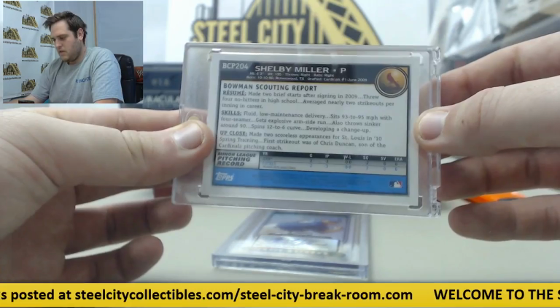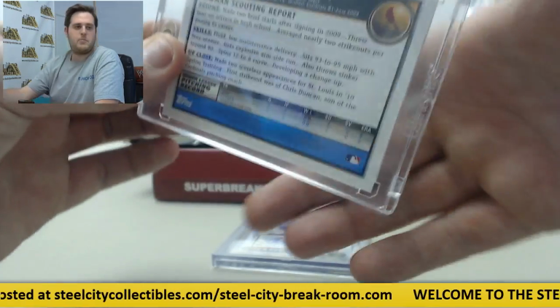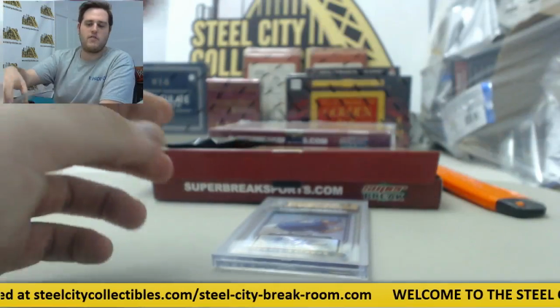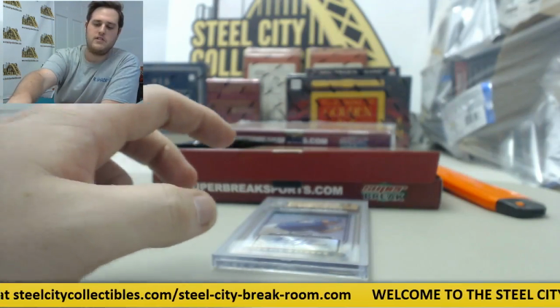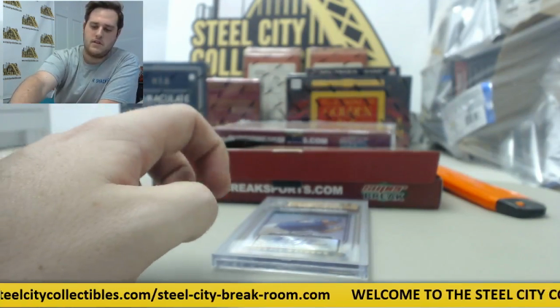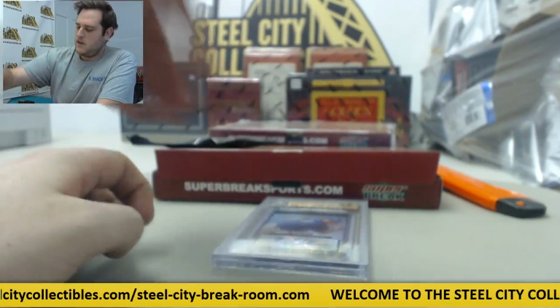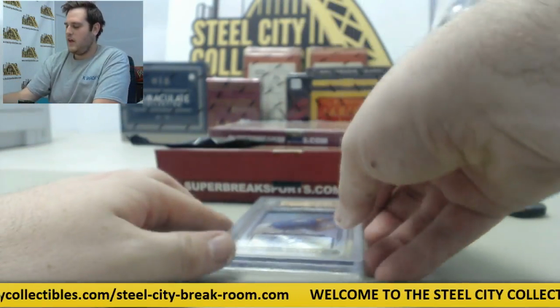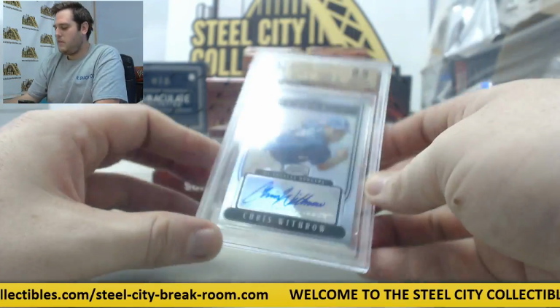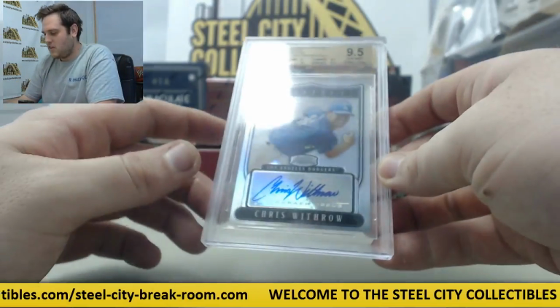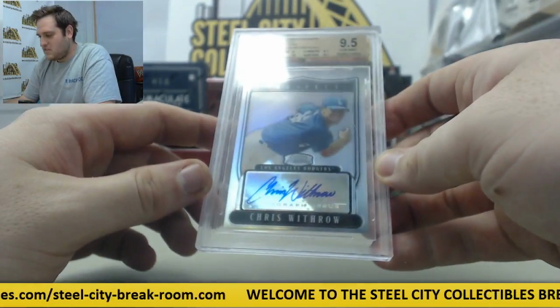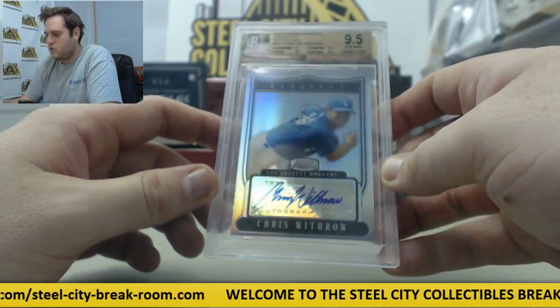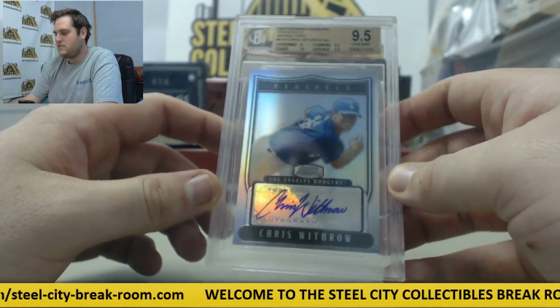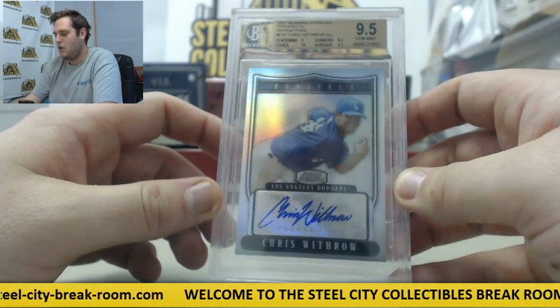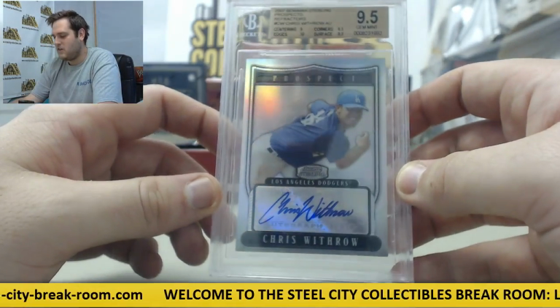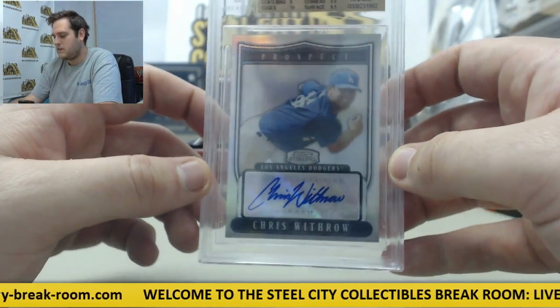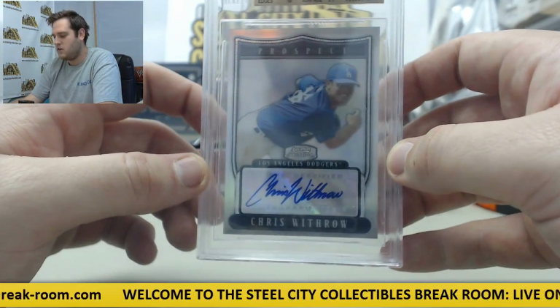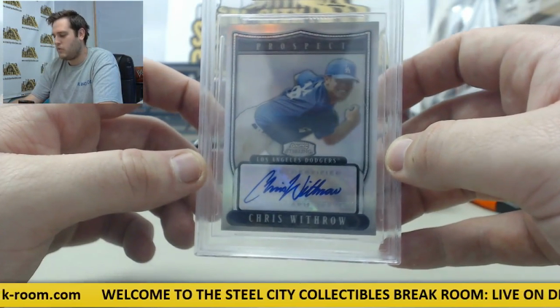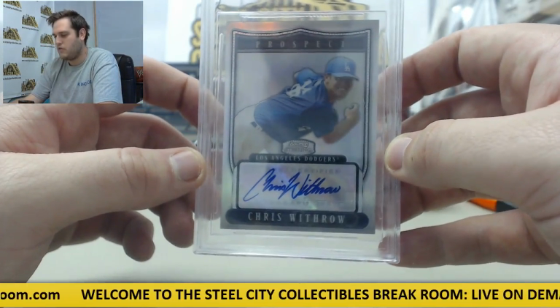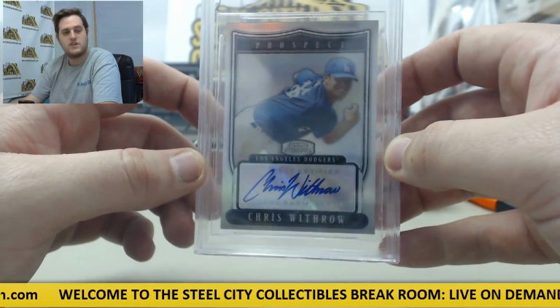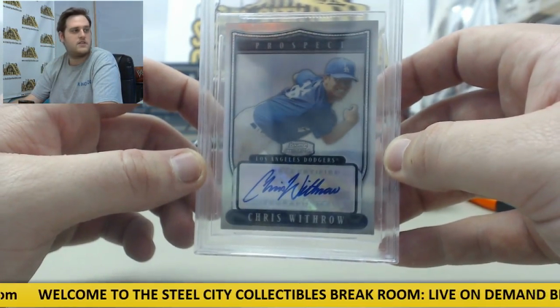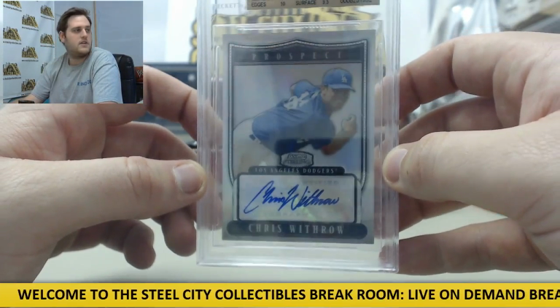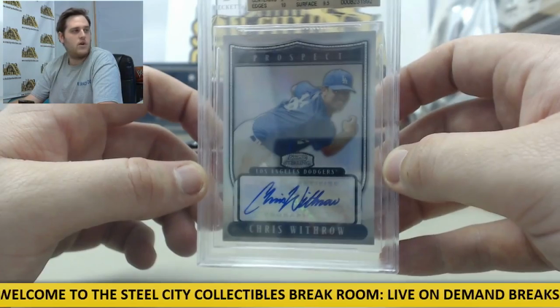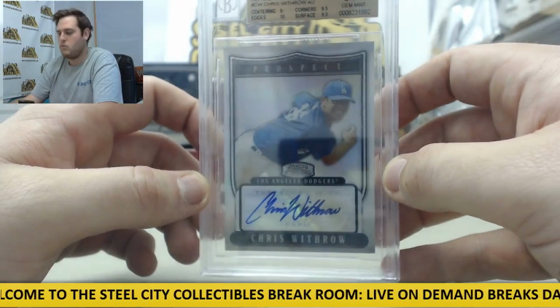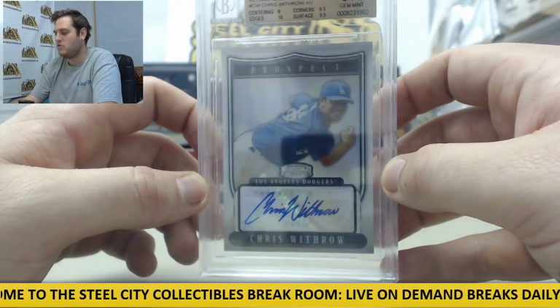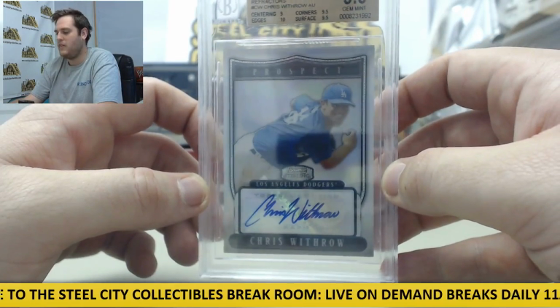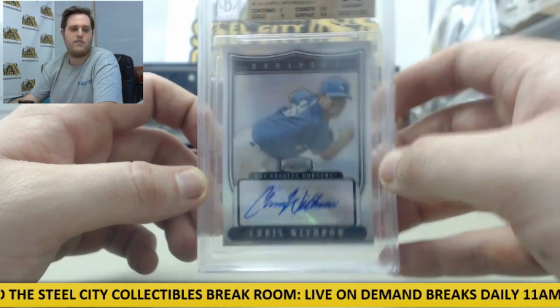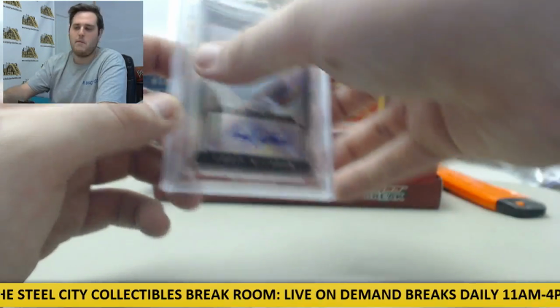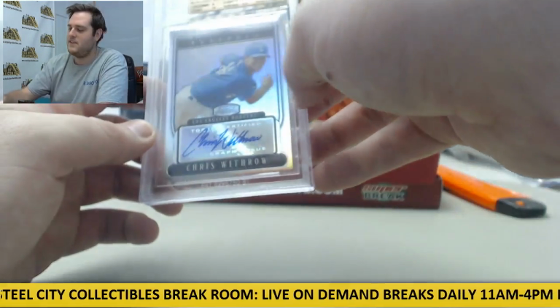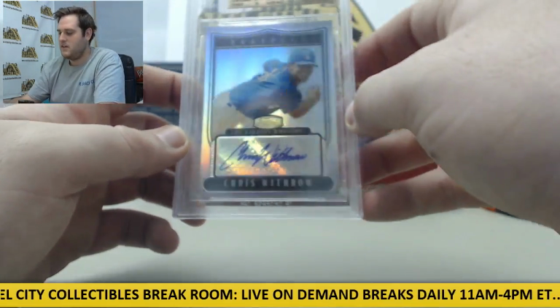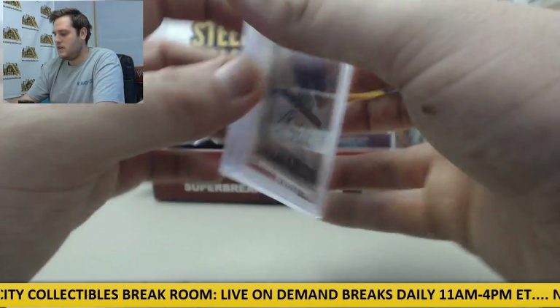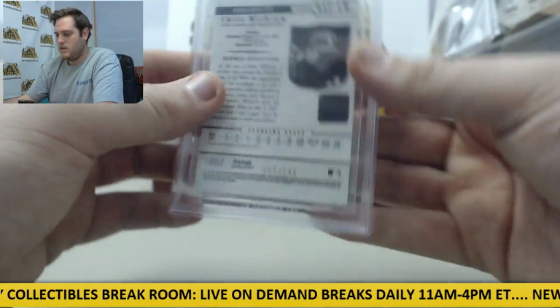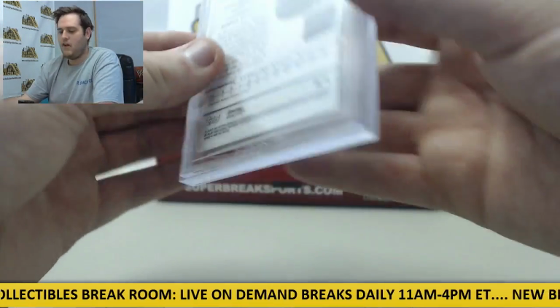Nice picture right there for the Cards. And up next, Los Angeles Dodgers — 2007 Bowman Sterling Prospects, Chris Withrow for the Dodgers. Chris Withrow, 9.5 Gem Mint, 10 auto.